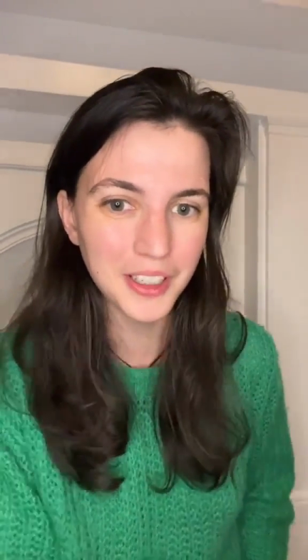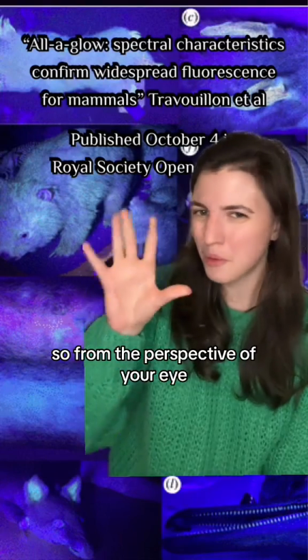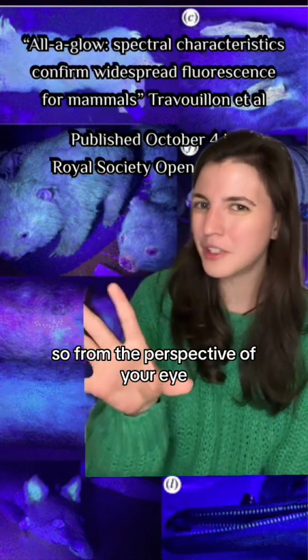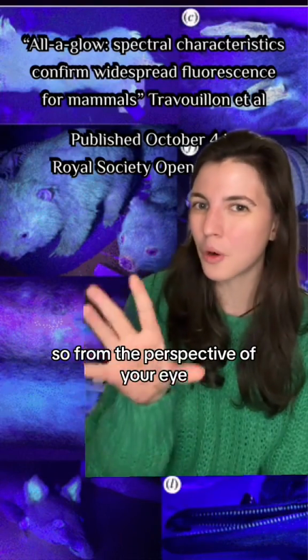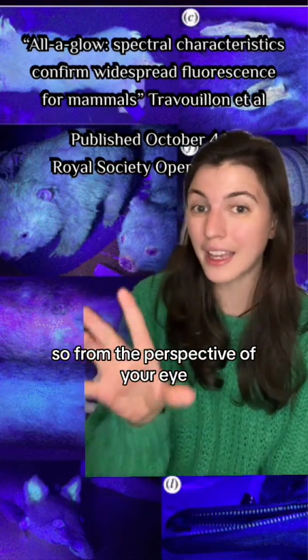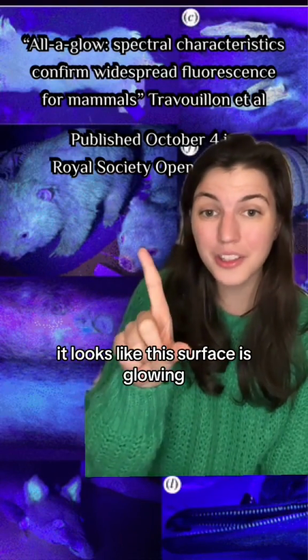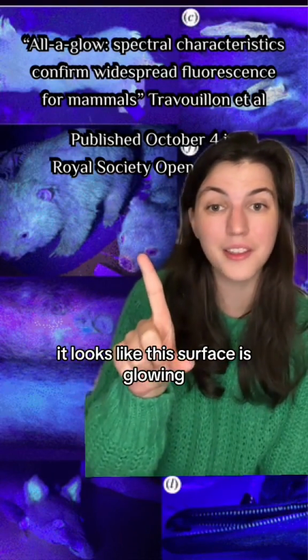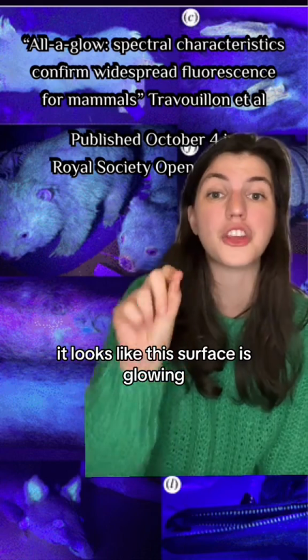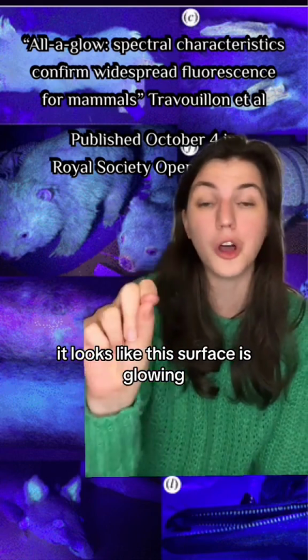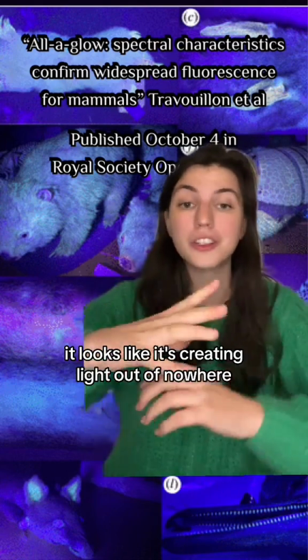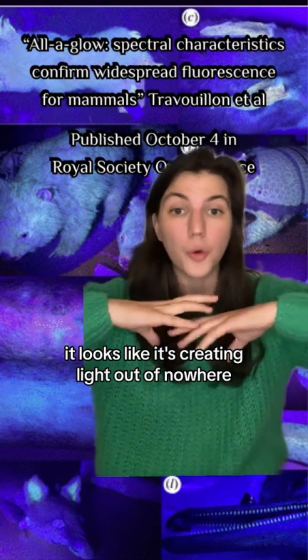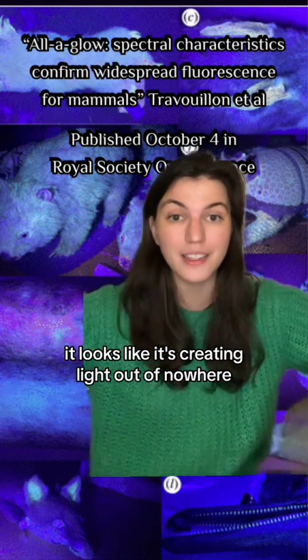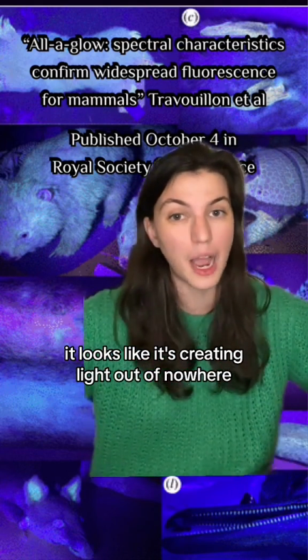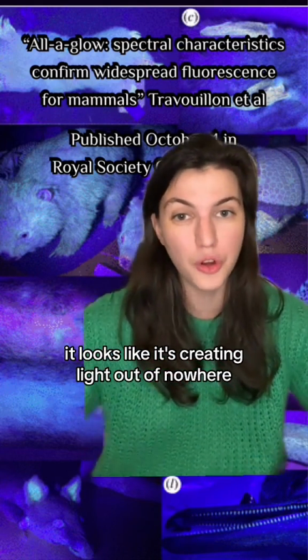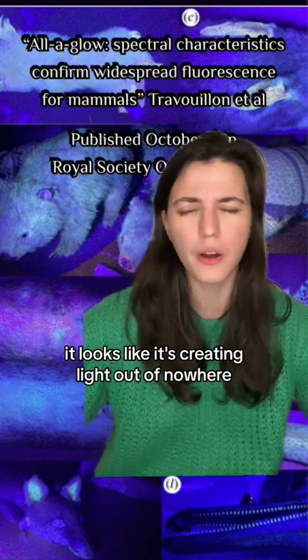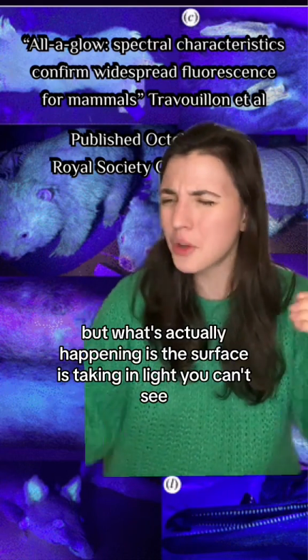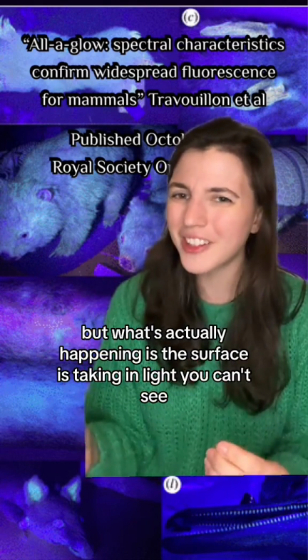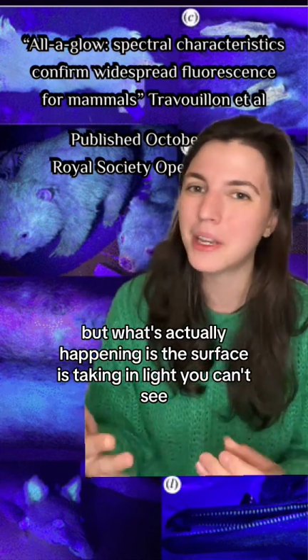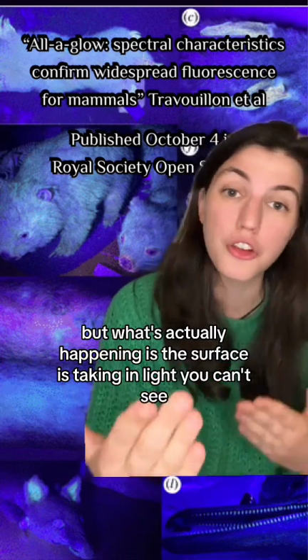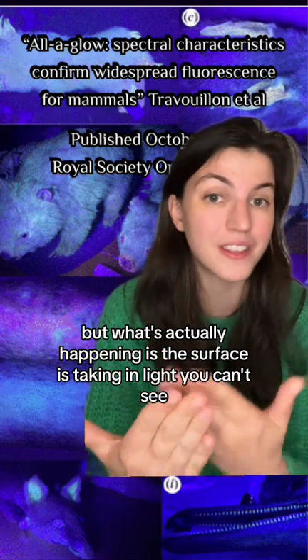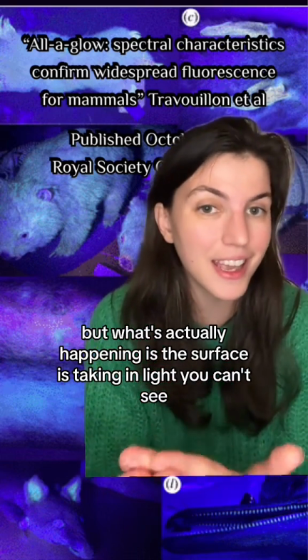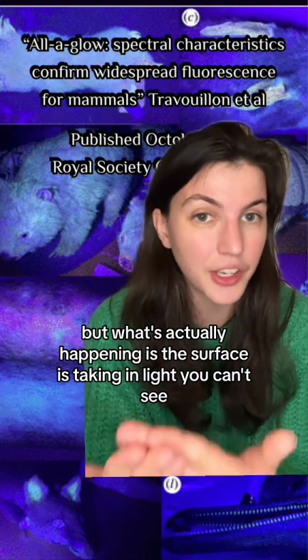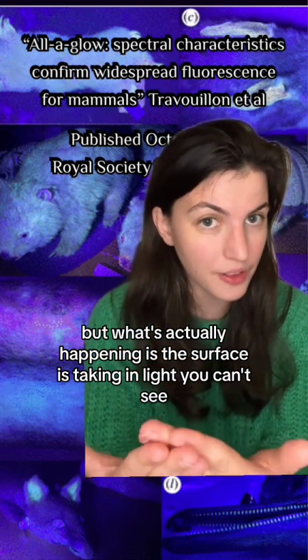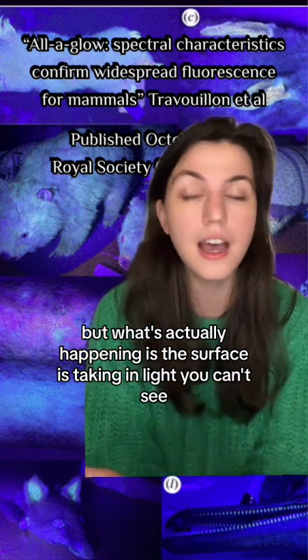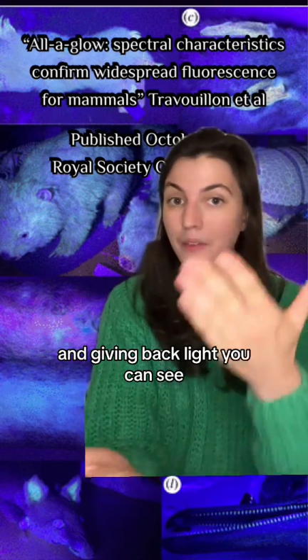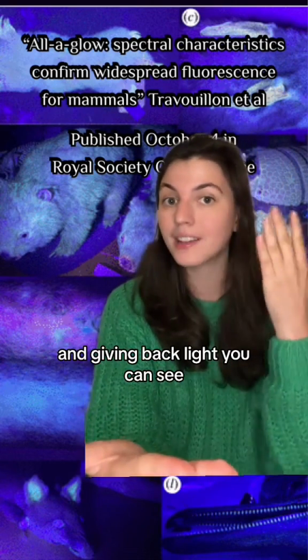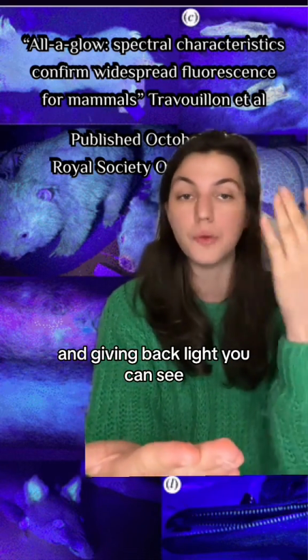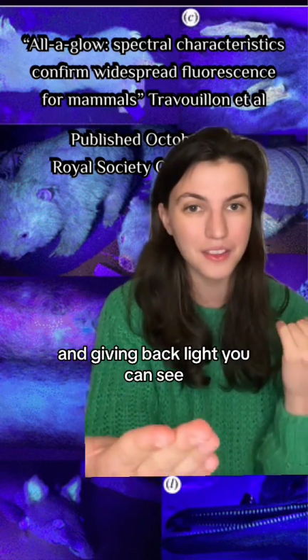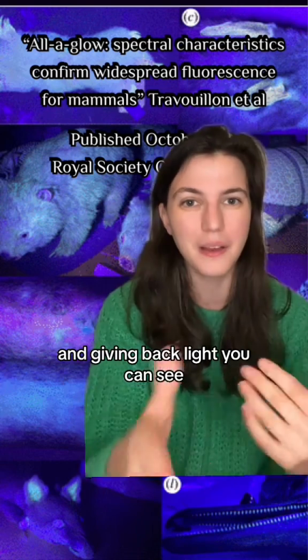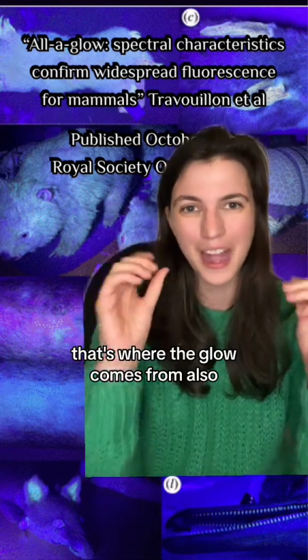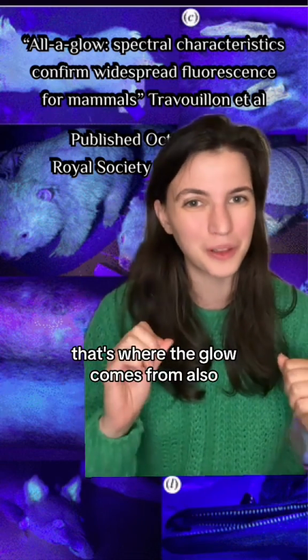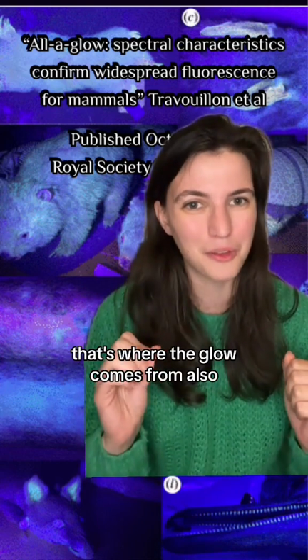So from the perspective of your eye it looks like this surface is glowing — it looks like it's creating light out of nowhere. But what's actually happening is the surface is taking in light you can't see and giving back light you can see. That's where the glow comes from.